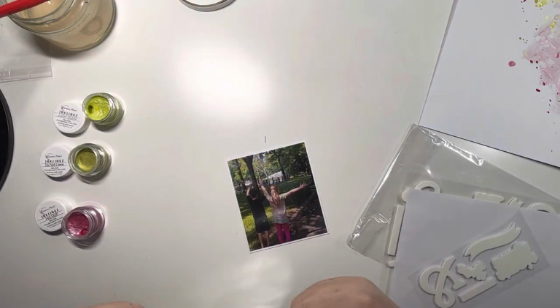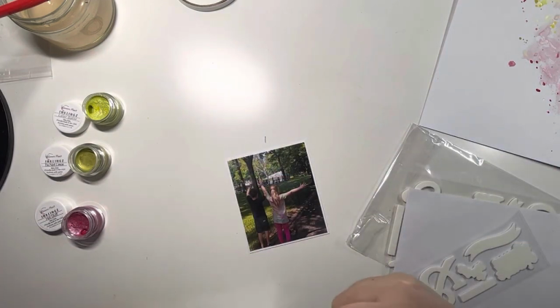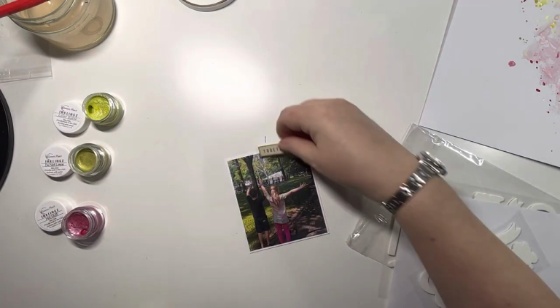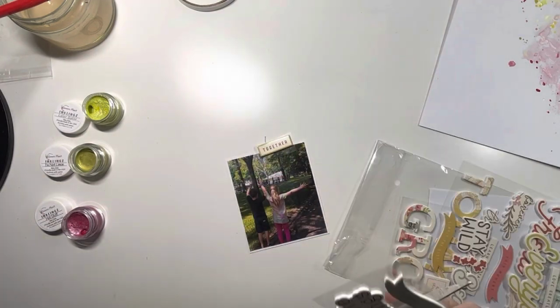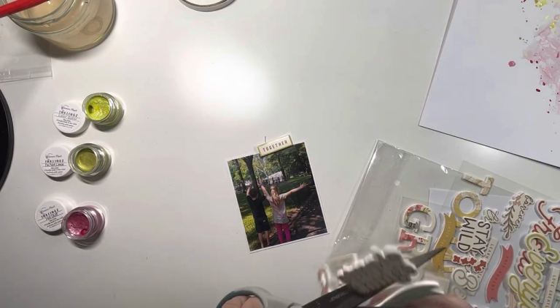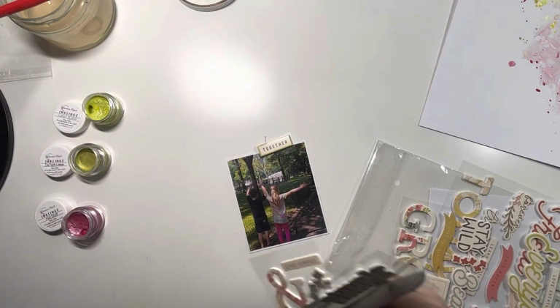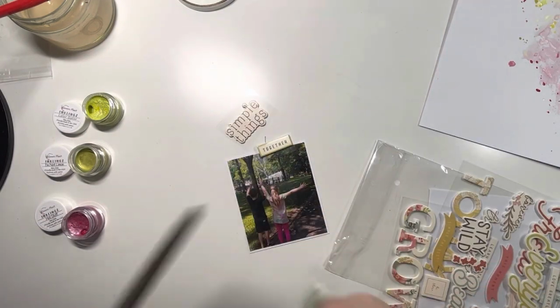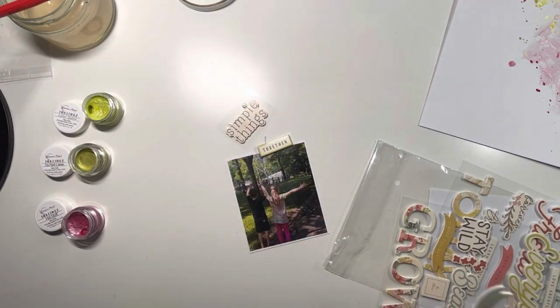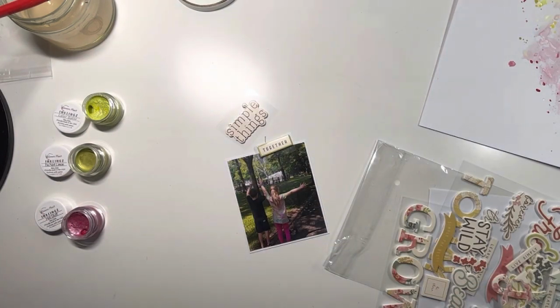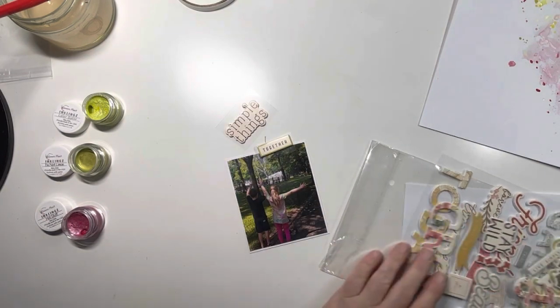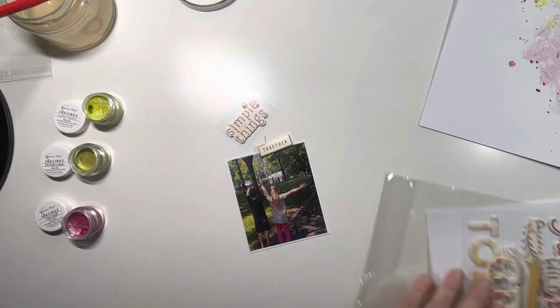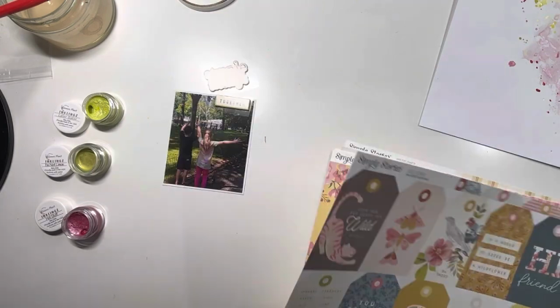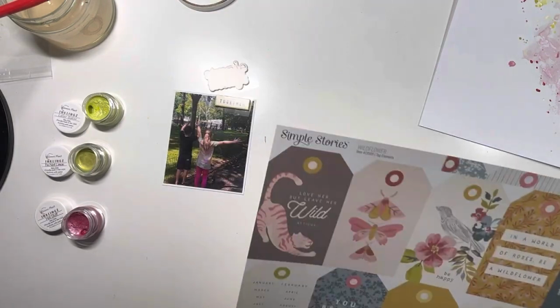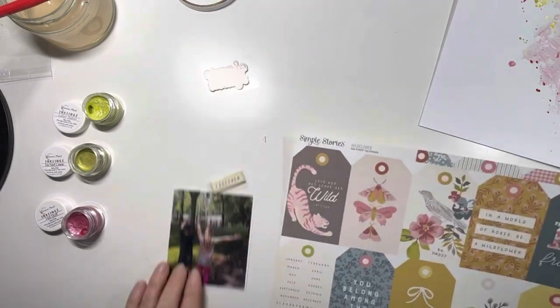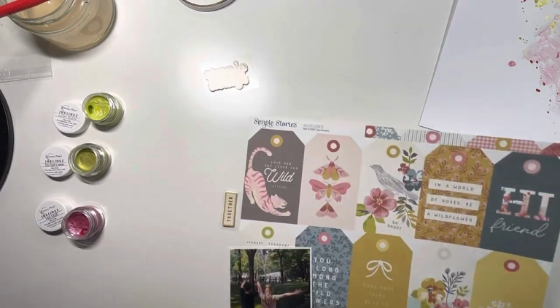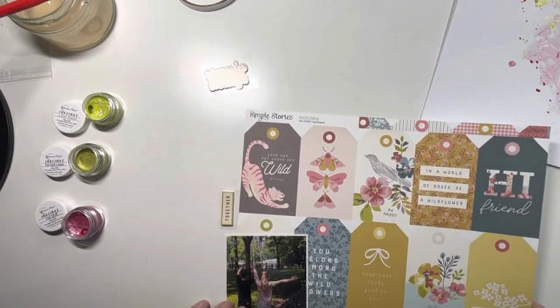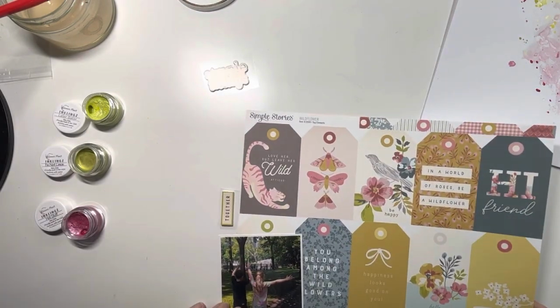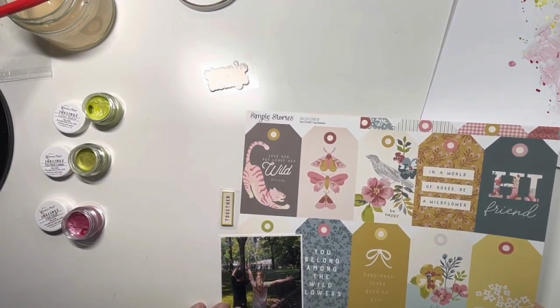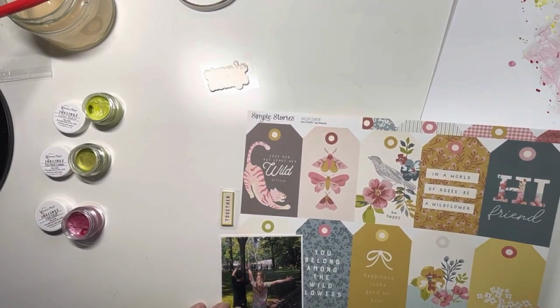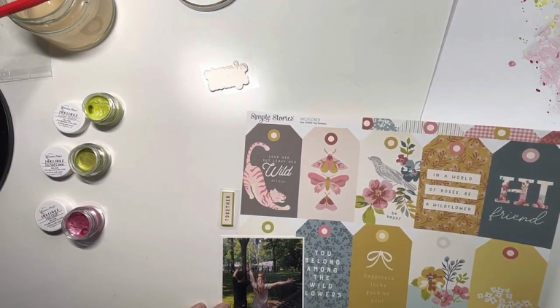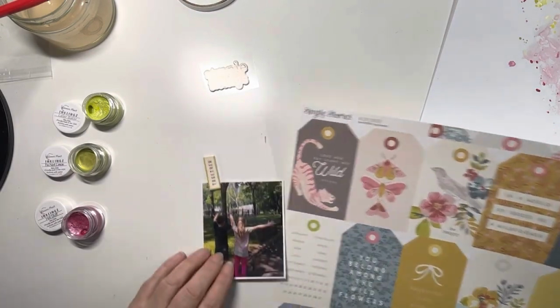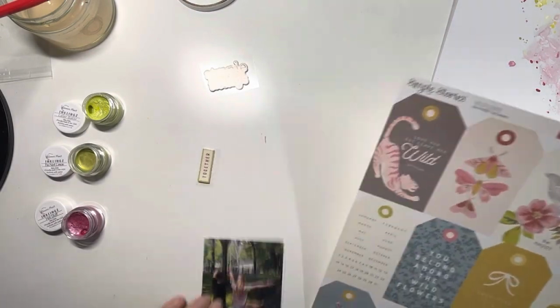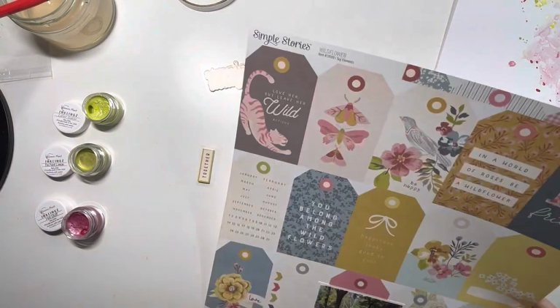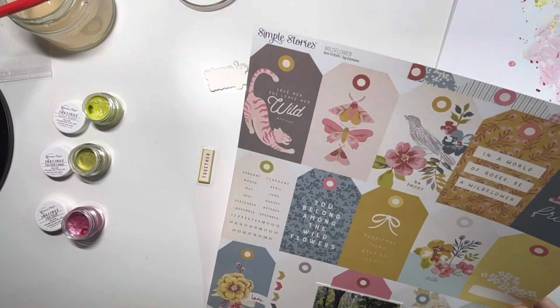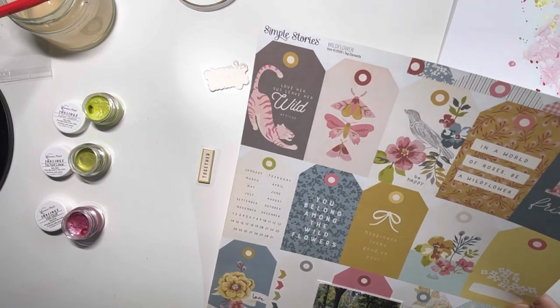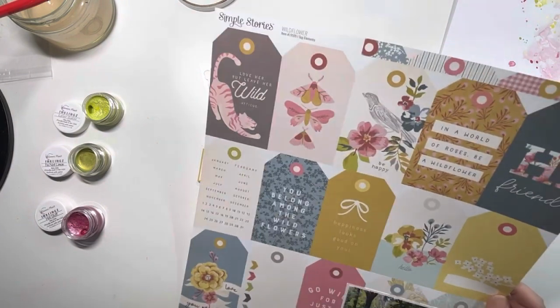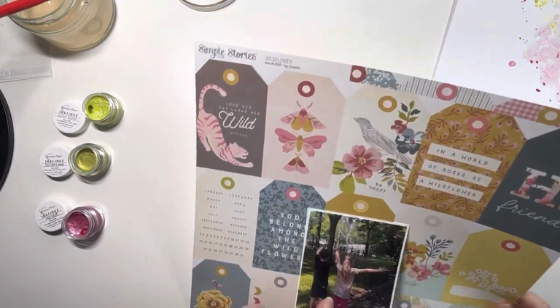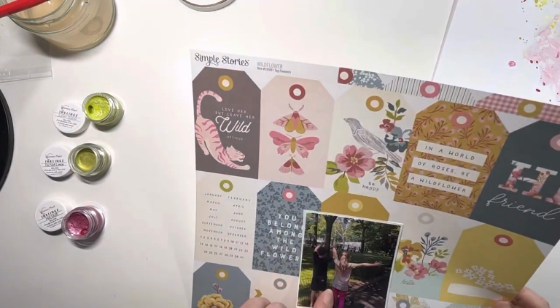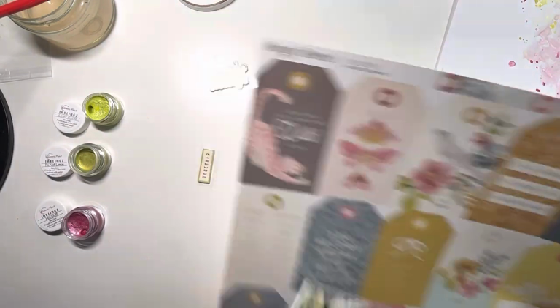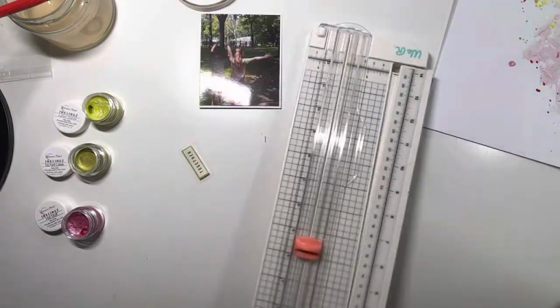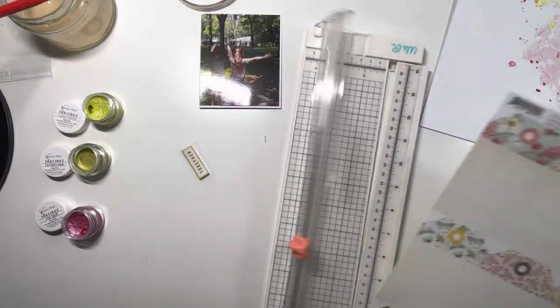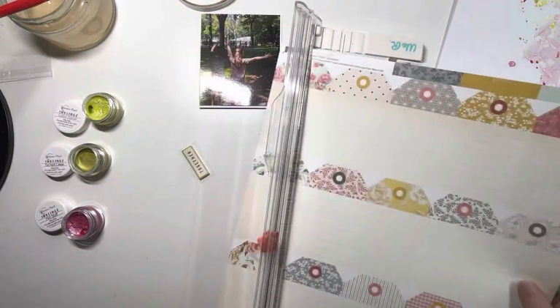I noticed there were a couple of bits that have this beautiful lime green on them, so I'm pulling out the Together sticker which works well - obviously the kids are together. I also pulled out the Simple Things one, although that doesn't actually make the cut.